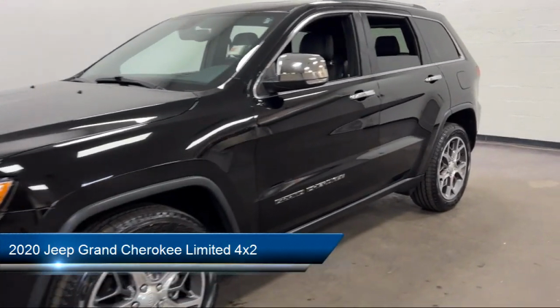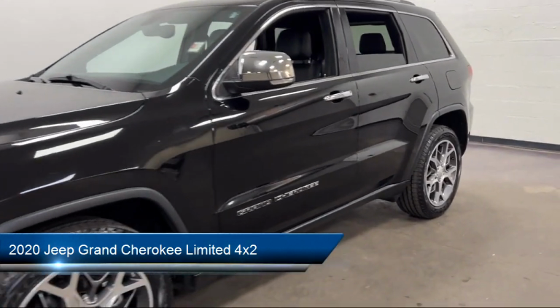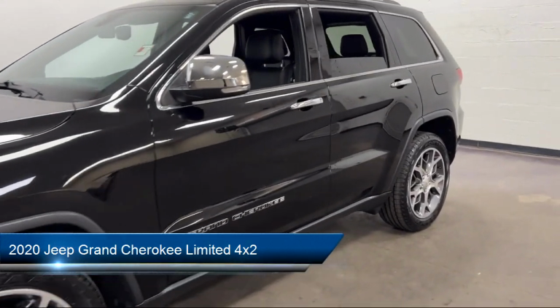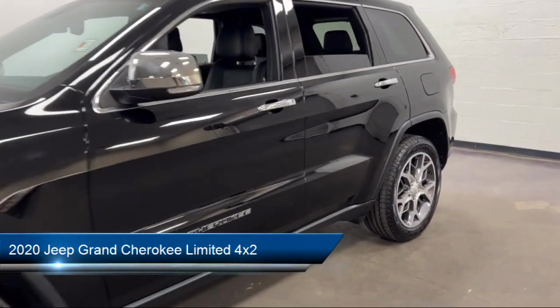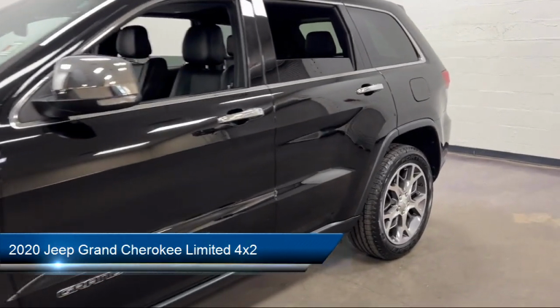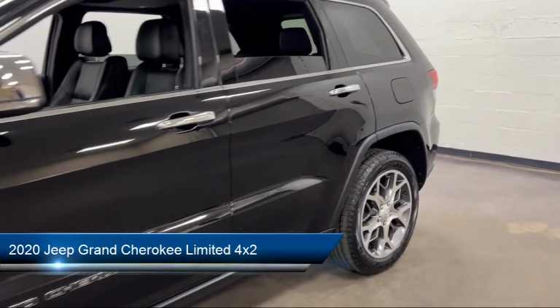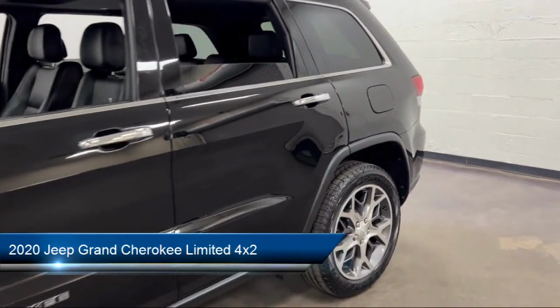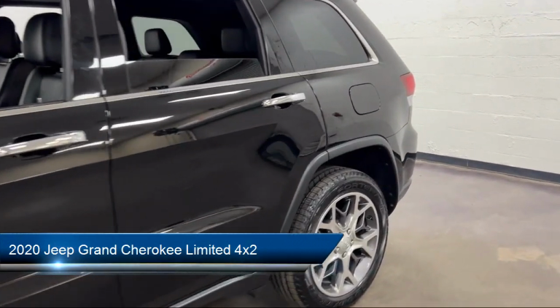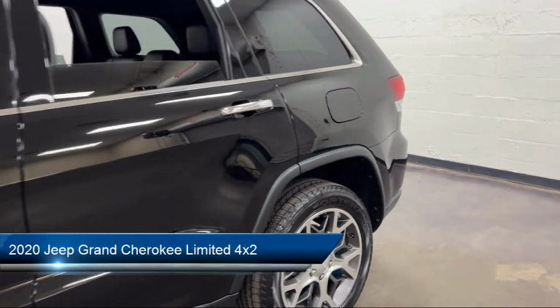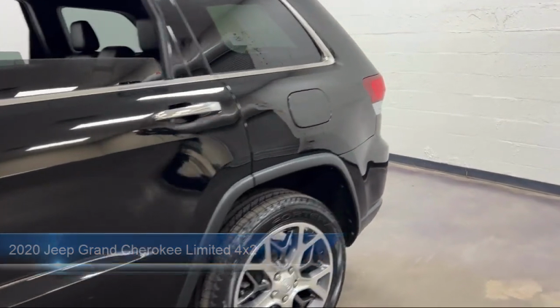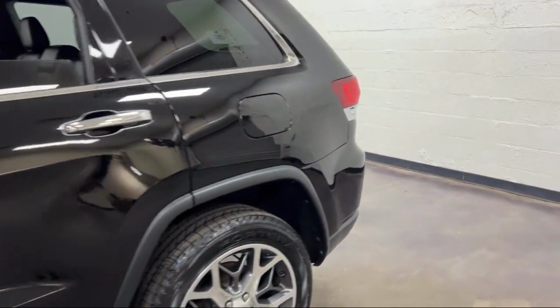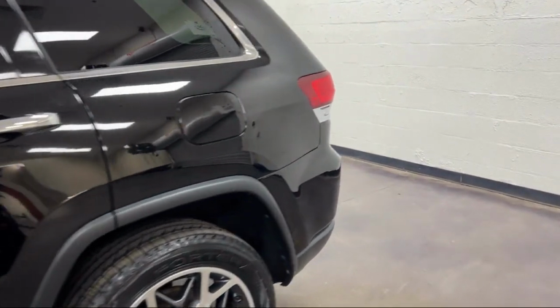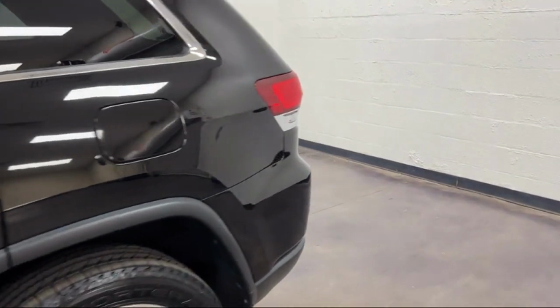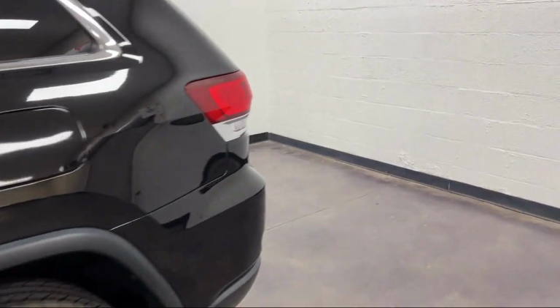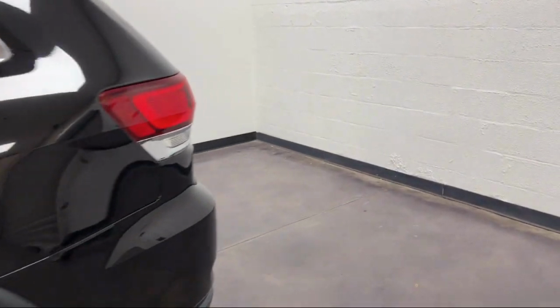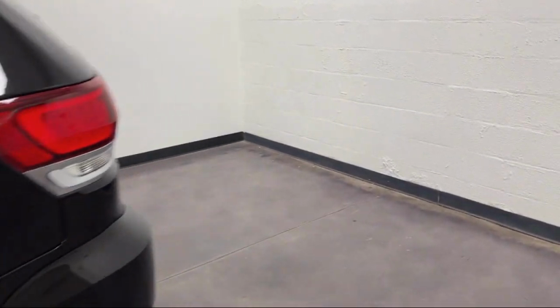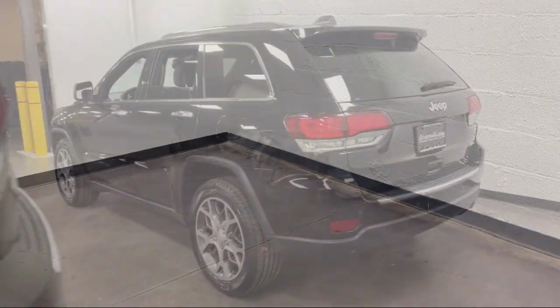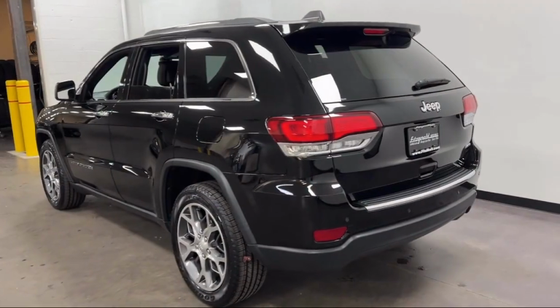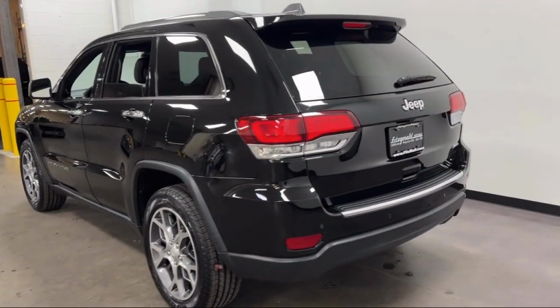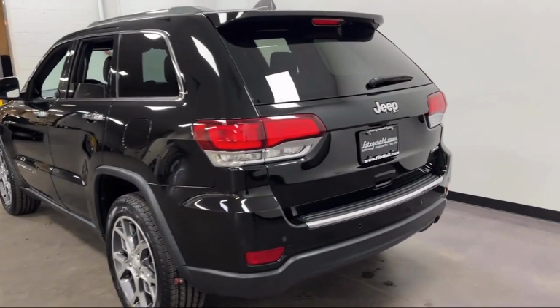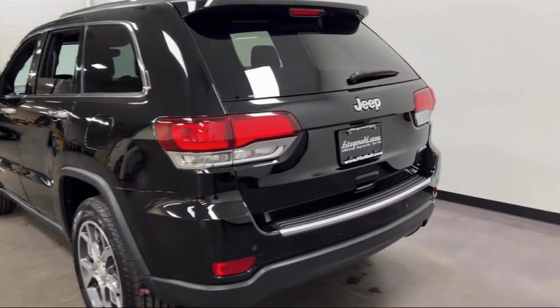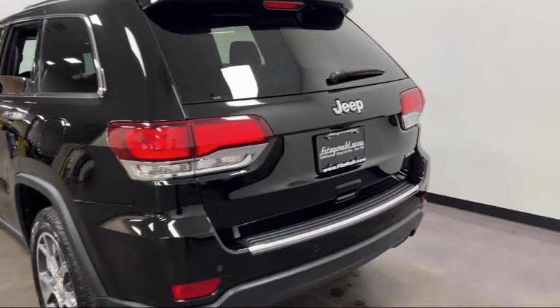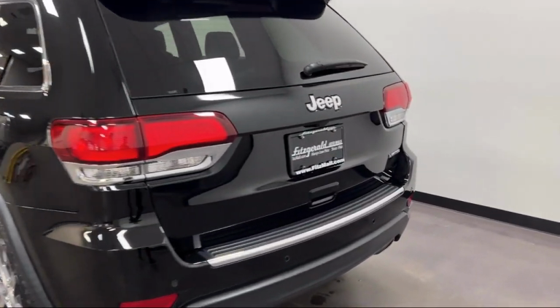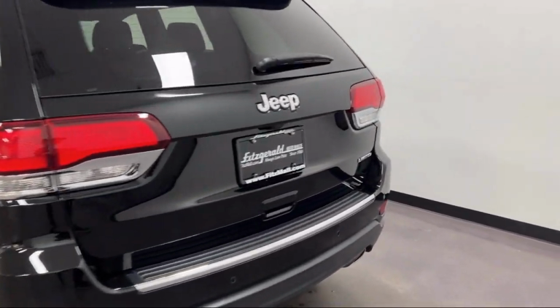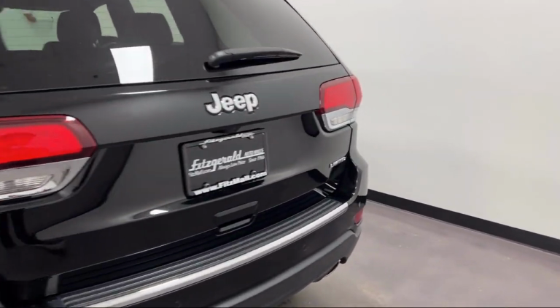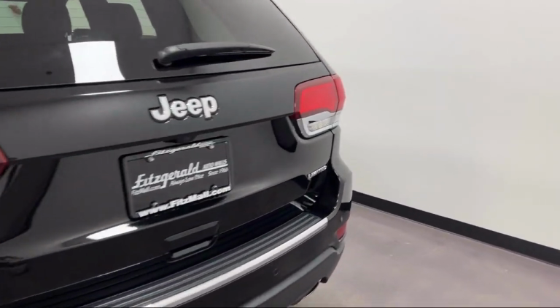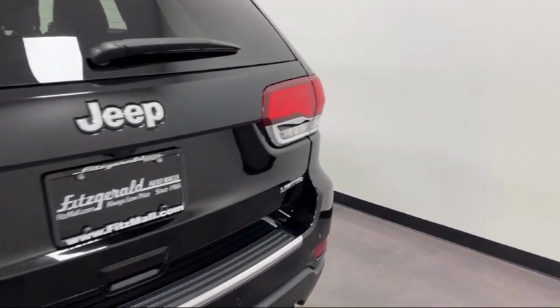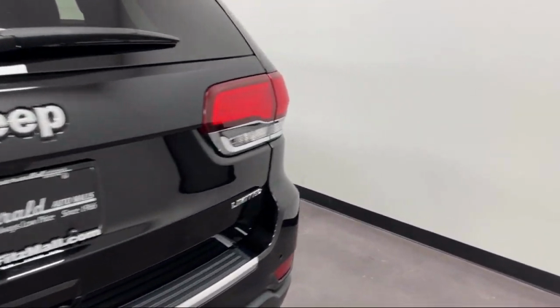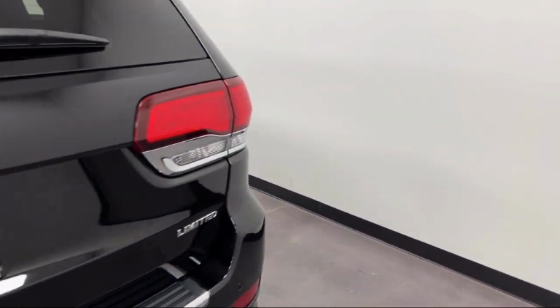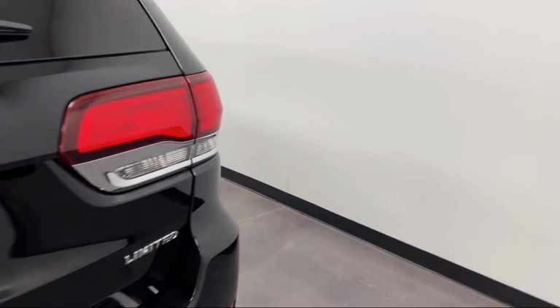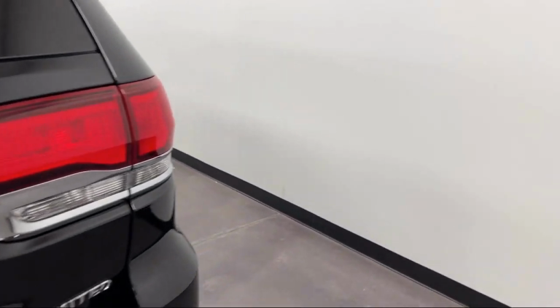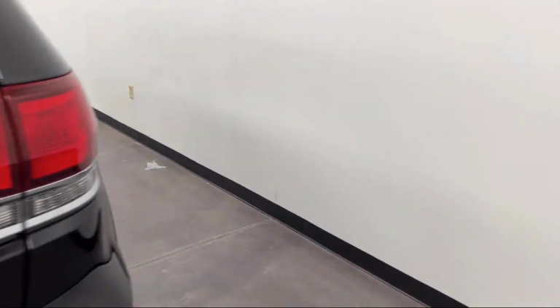It comes equipped with auto stop-start, leather-trimmed steering wheel, 6-speaker audio system, multifunction steering wheel controls, and privacy glass.